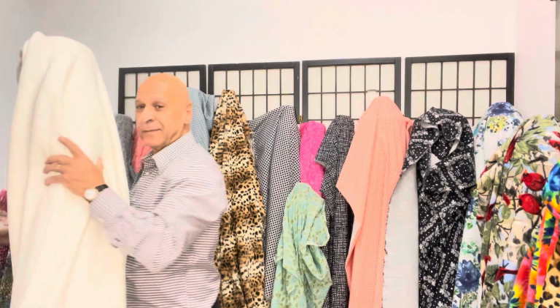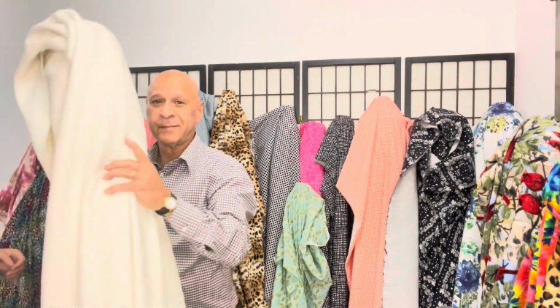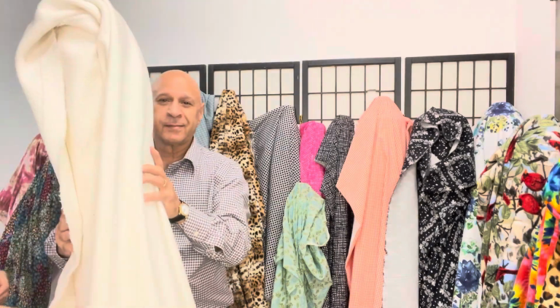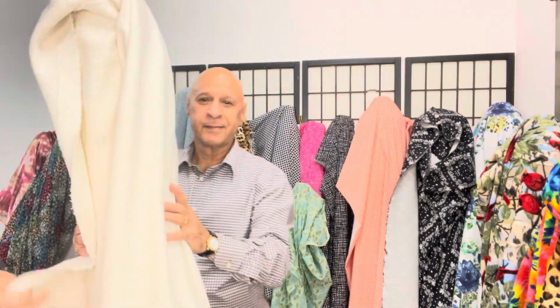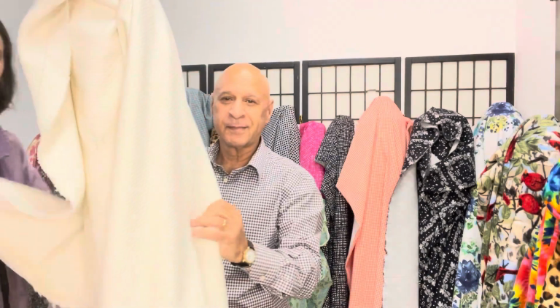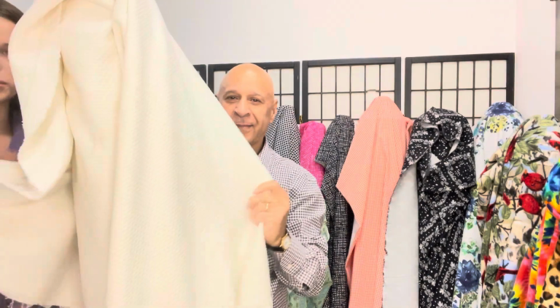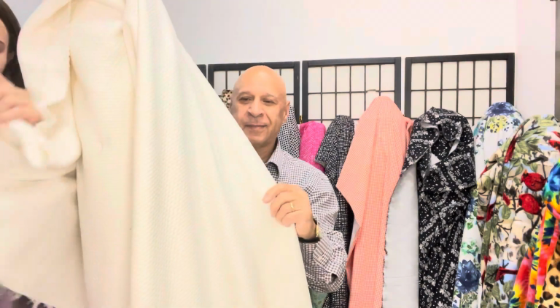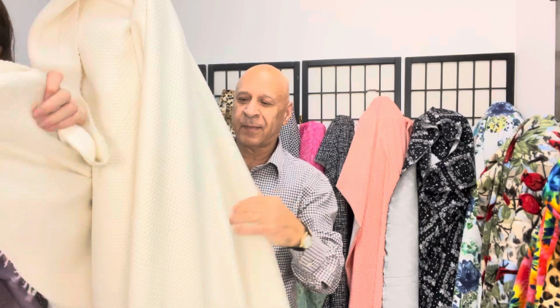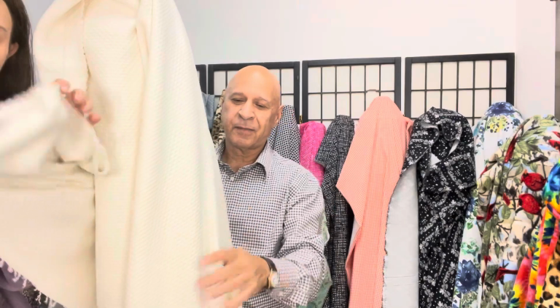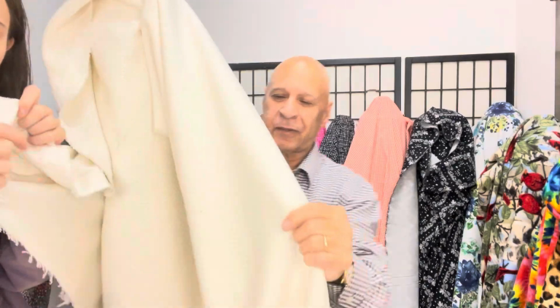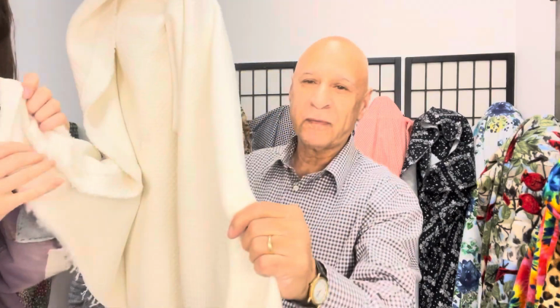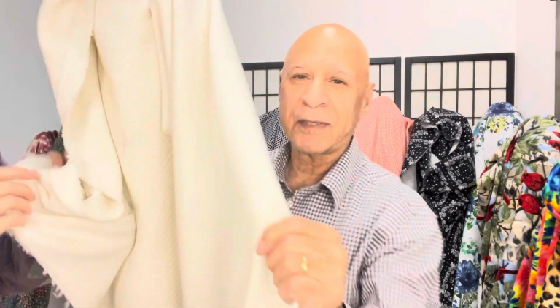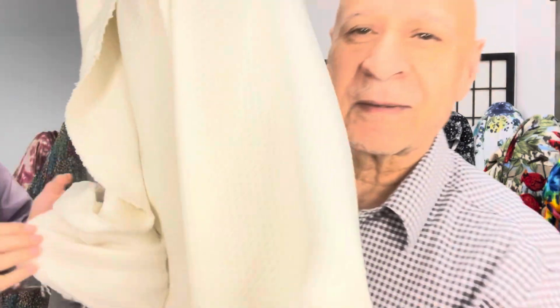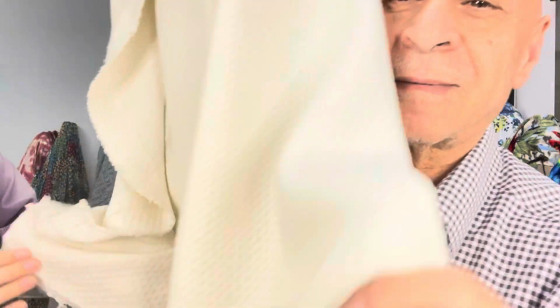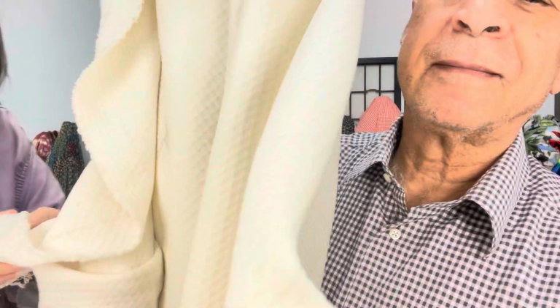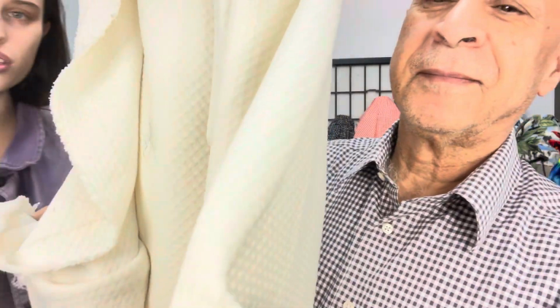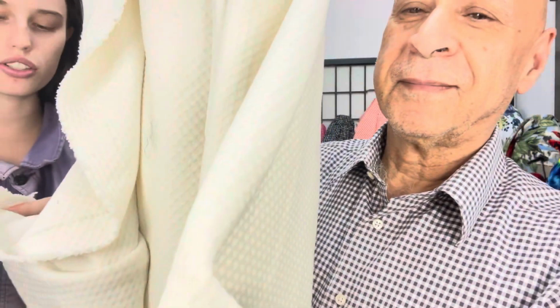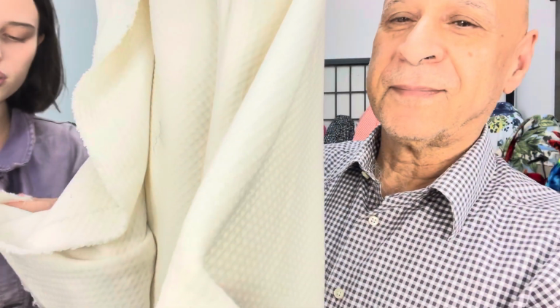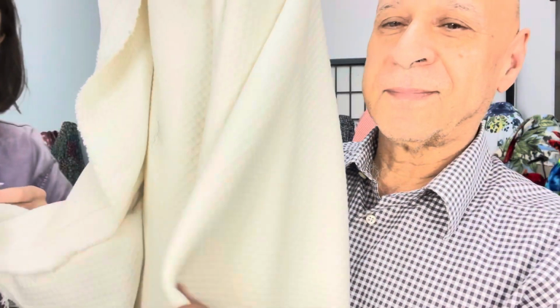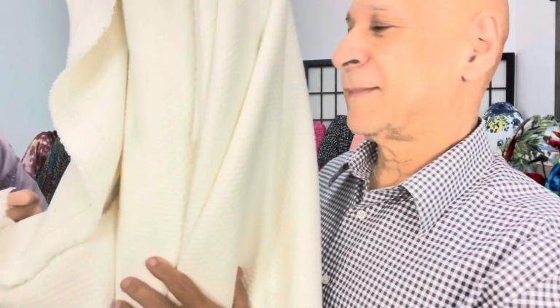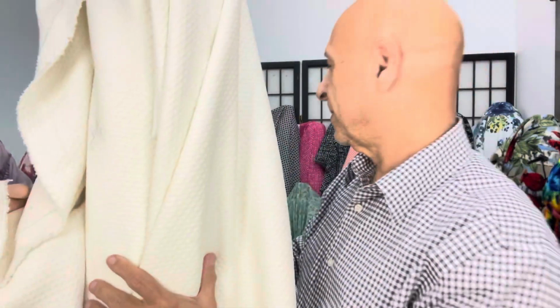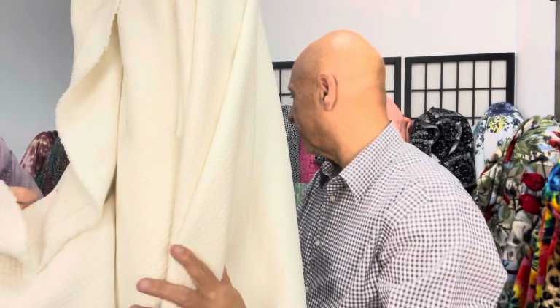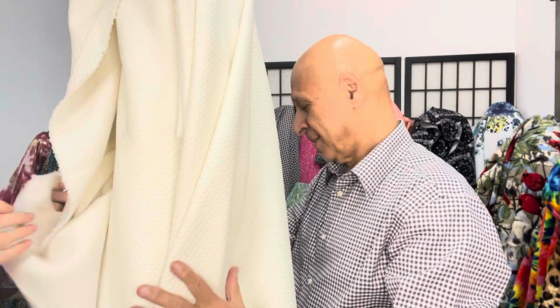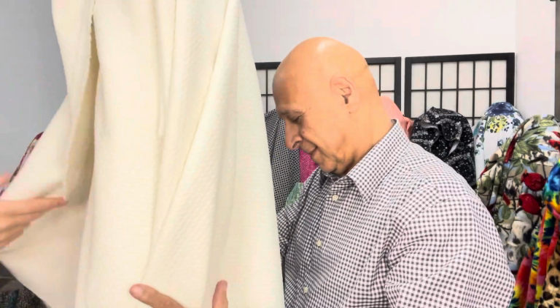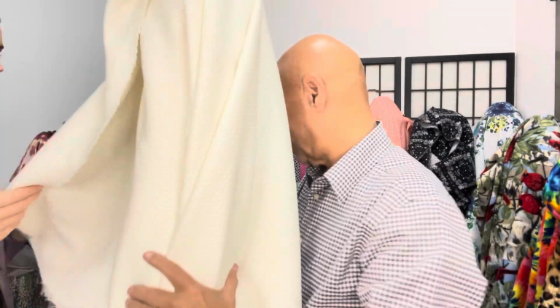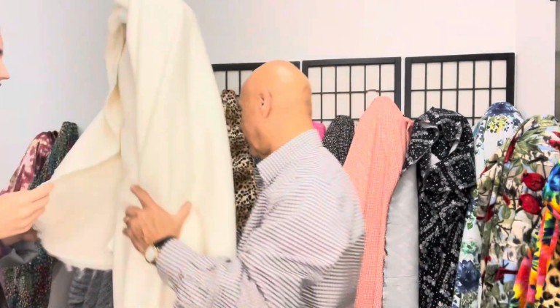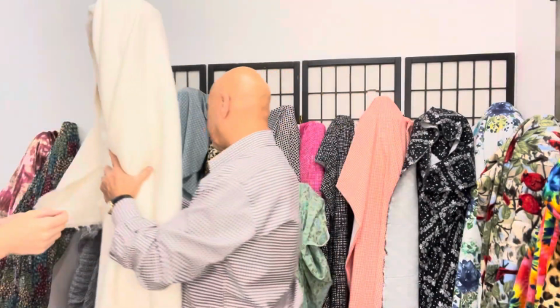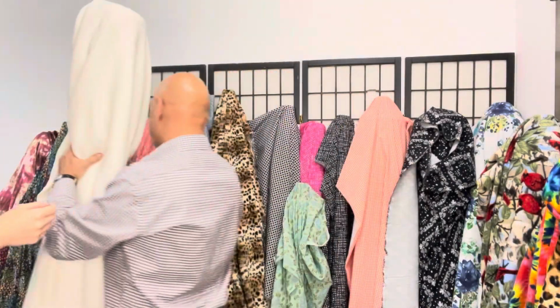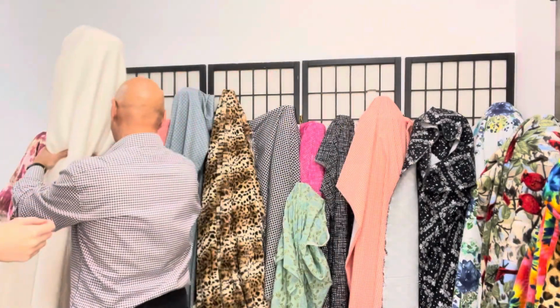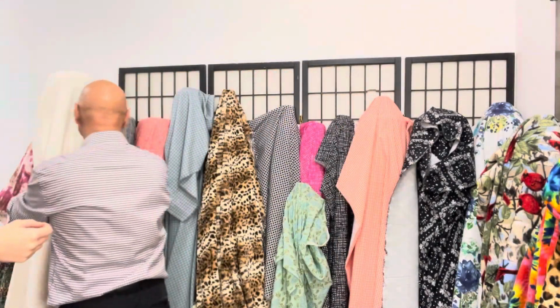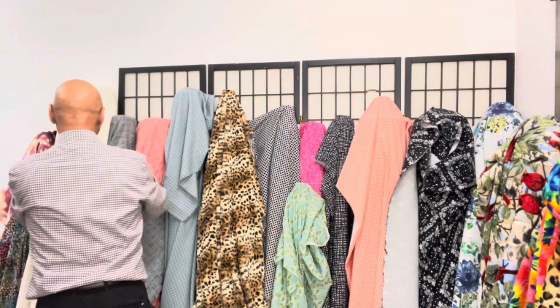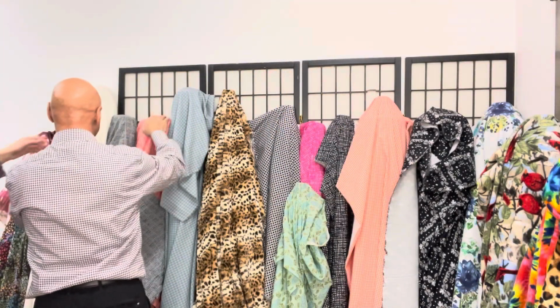This is a poly double knit with a beautiful texture. It's great for sweatshirts and sweatpants — comfy and cozy for the winter. Some of them are limited supply, so get them while you can.